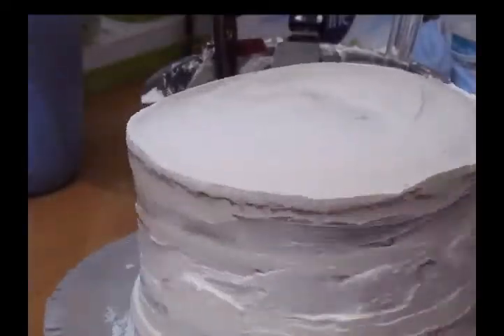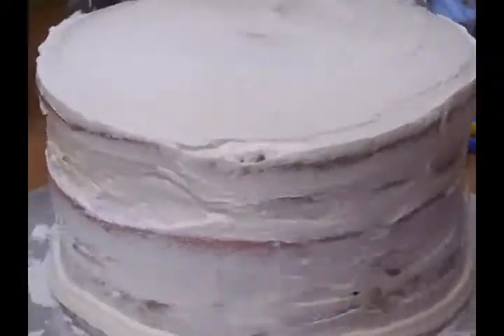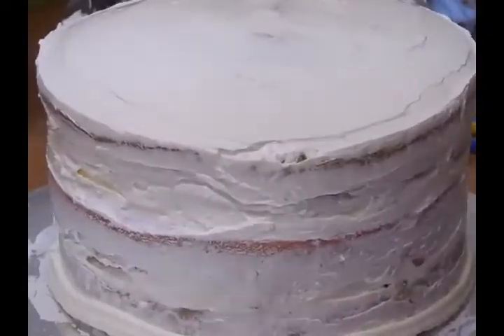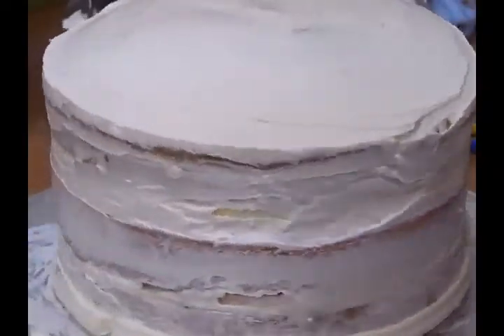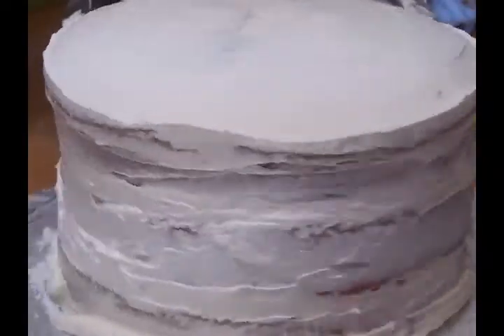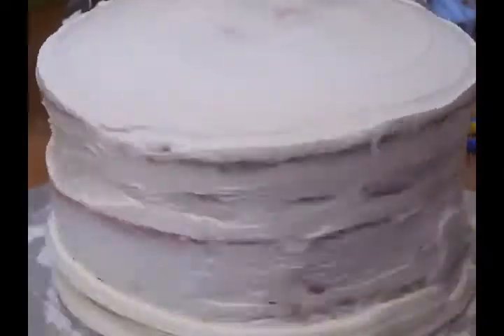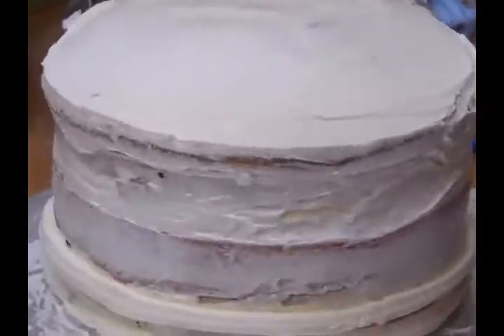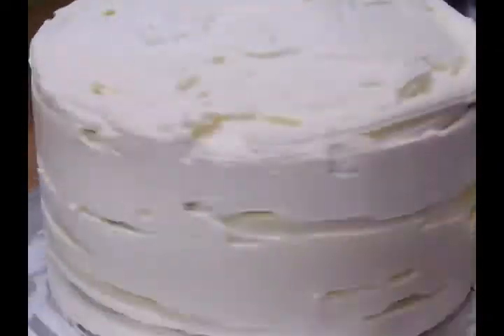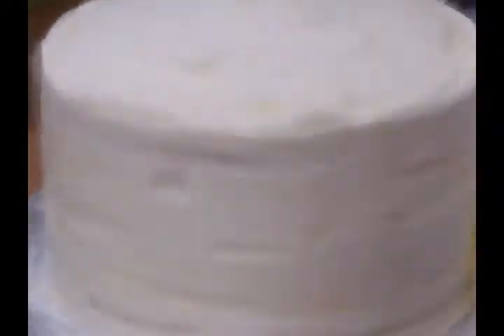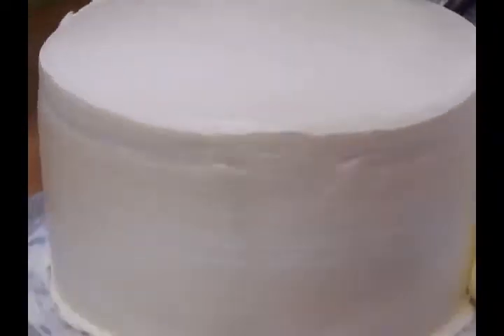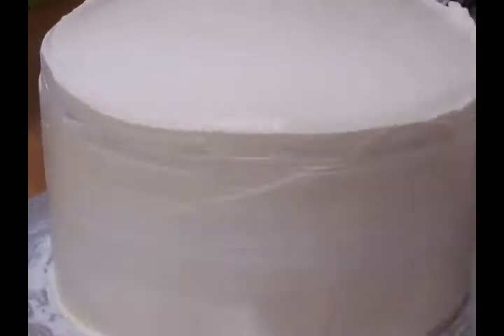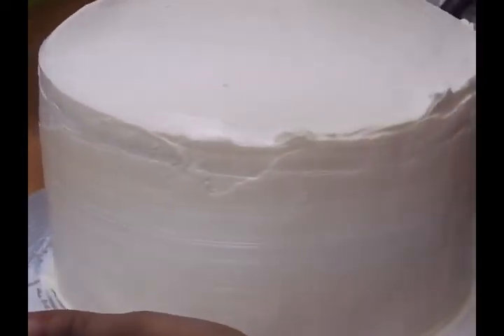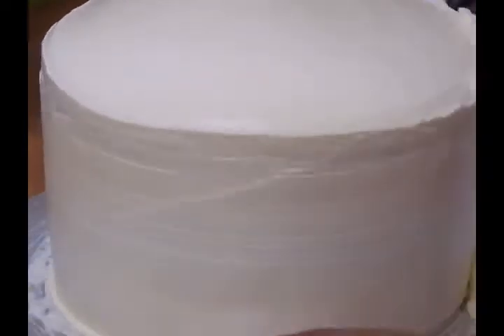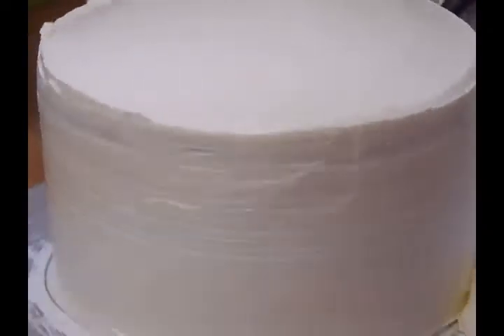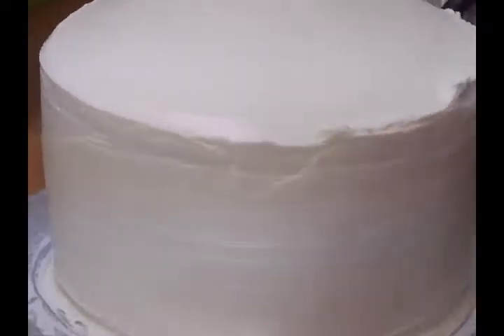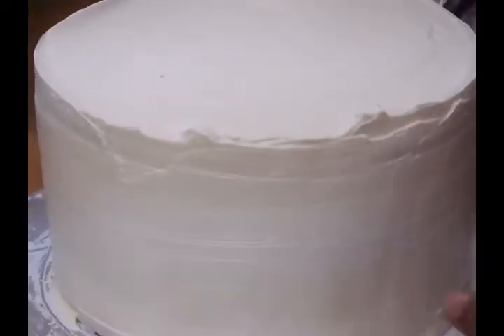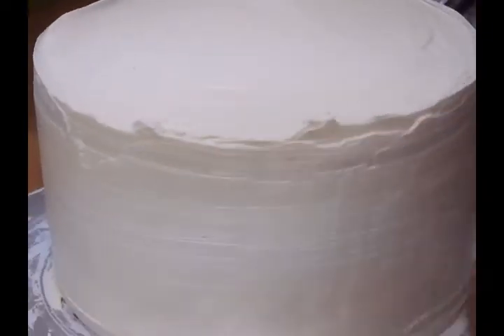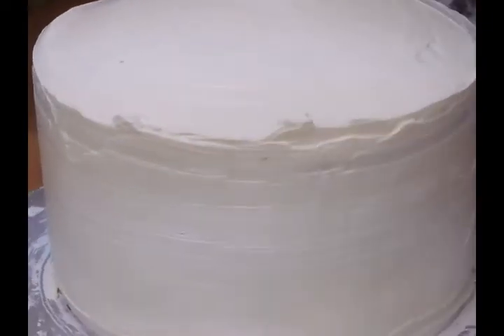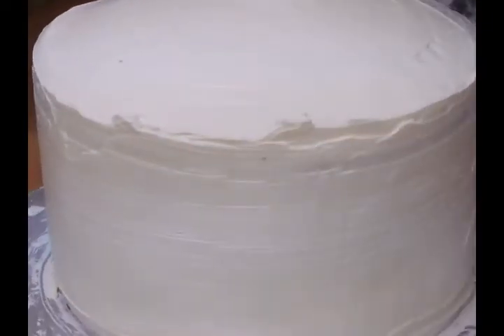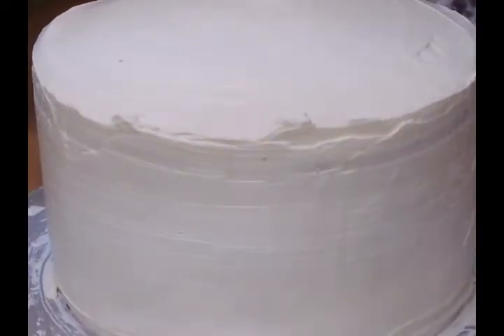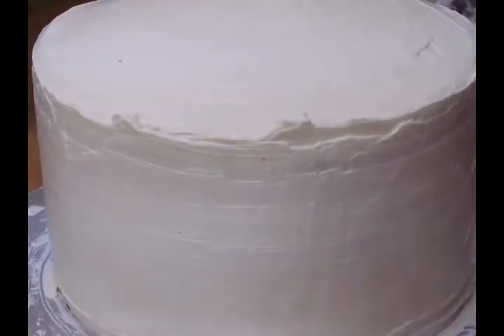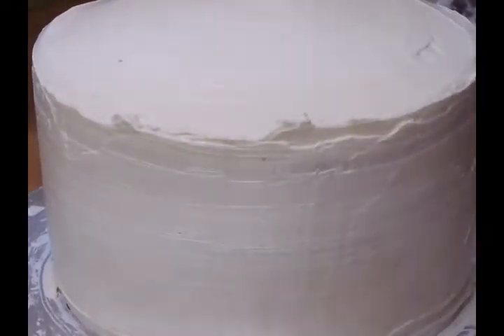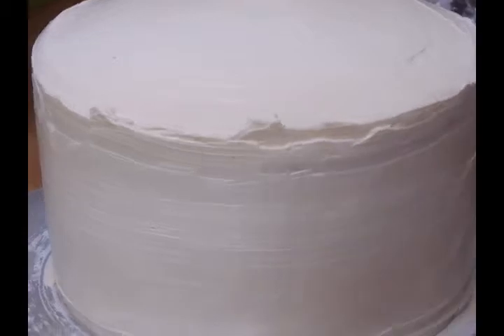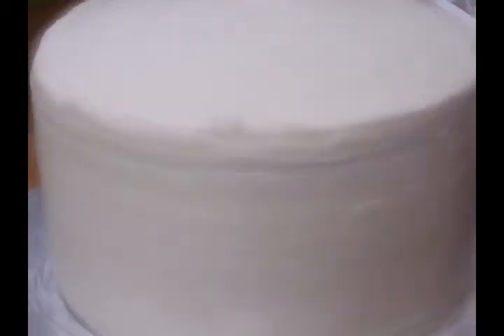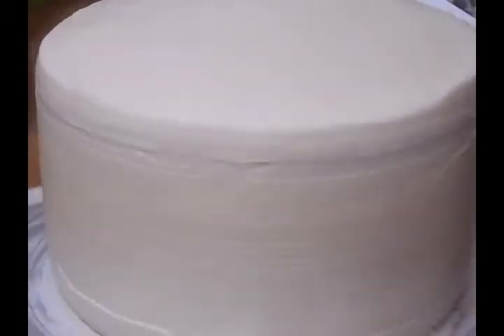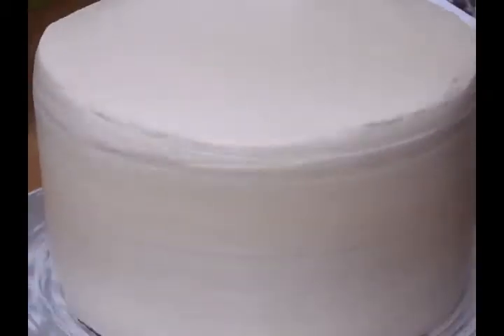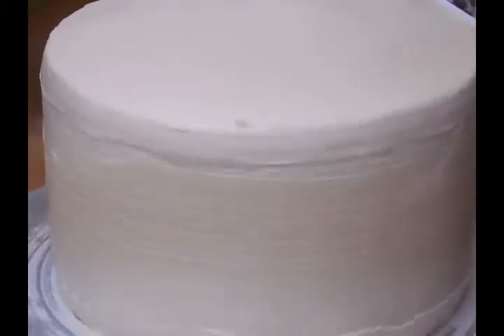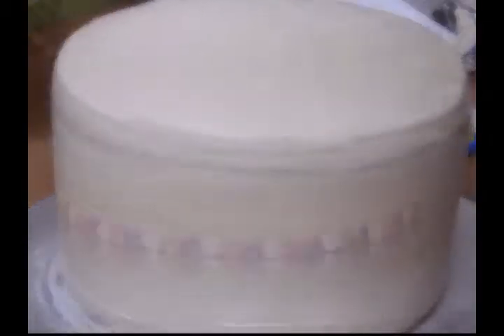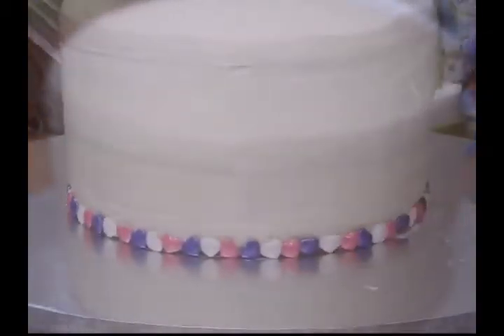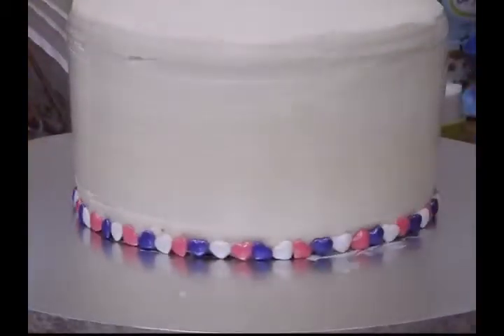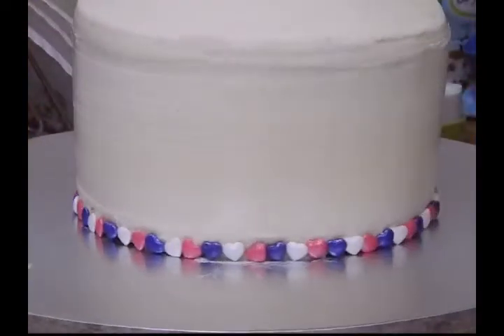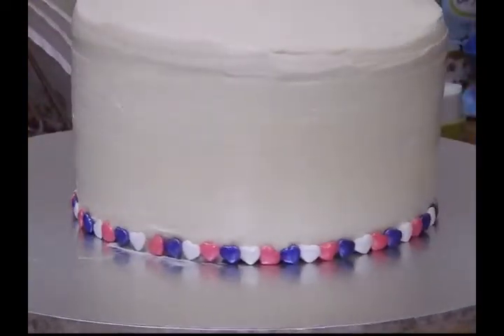So there you go, let's start the covering on the cake. Once this is done we will freeze the cake before we start decorating. Just refrigerate it for at least two hours and then we'll start decorating.